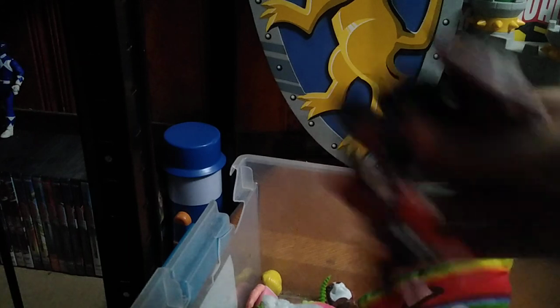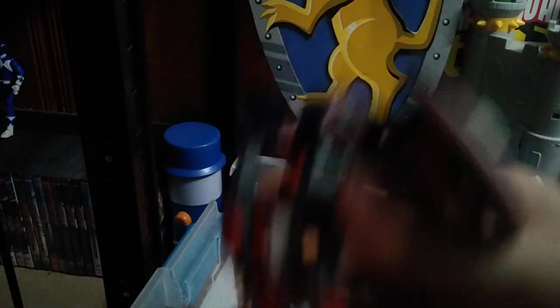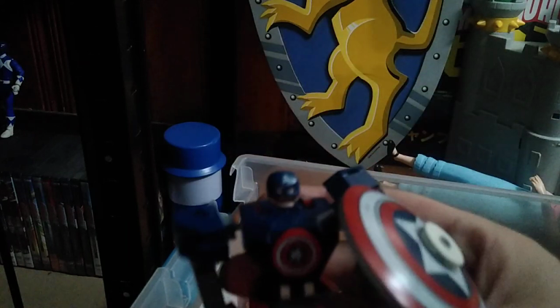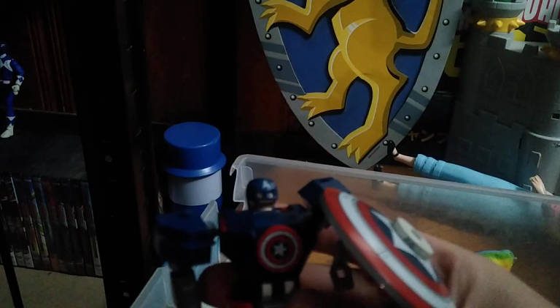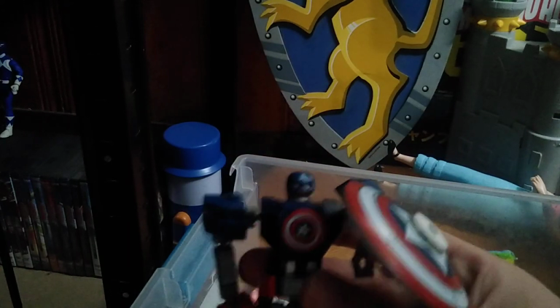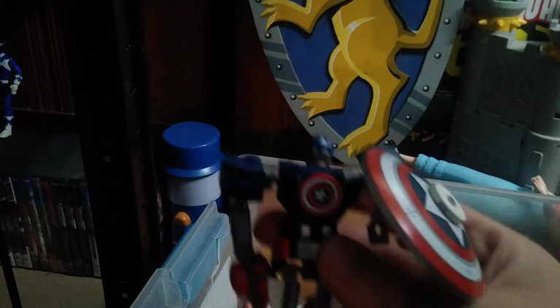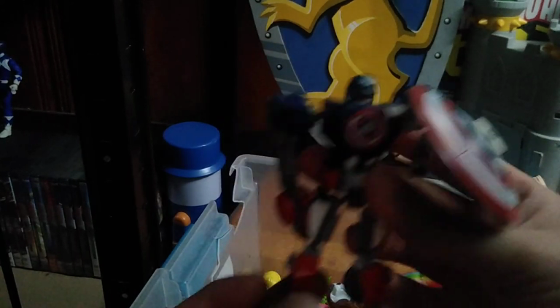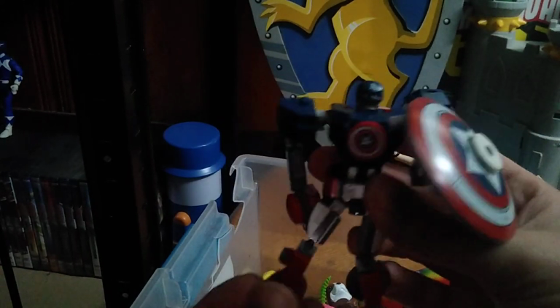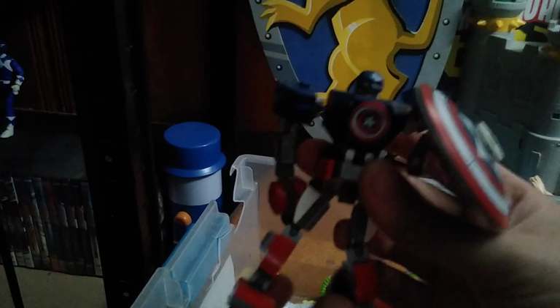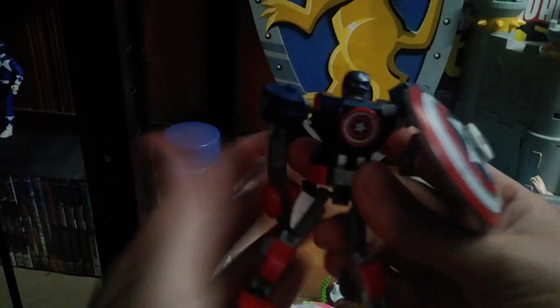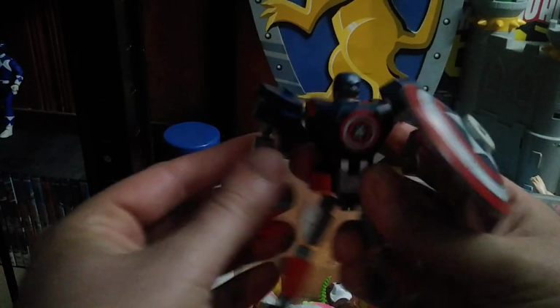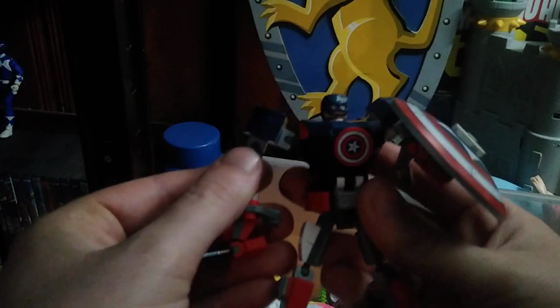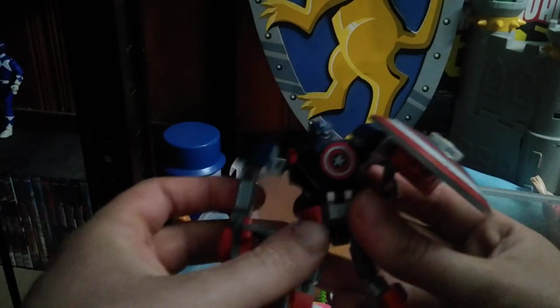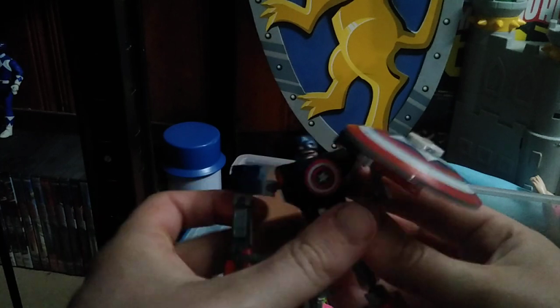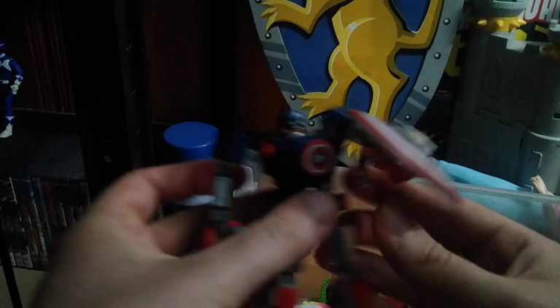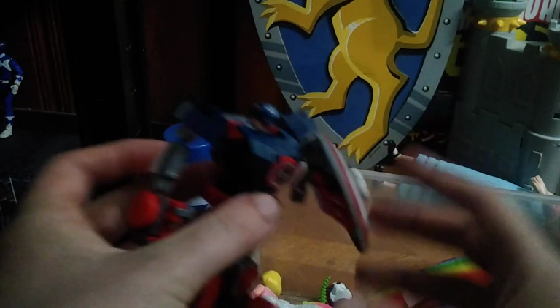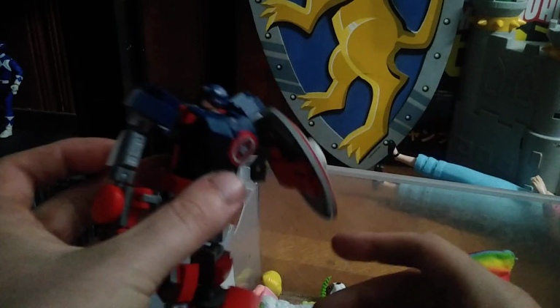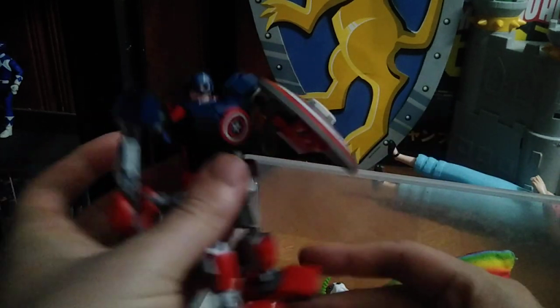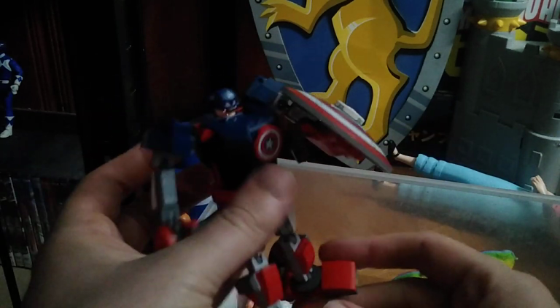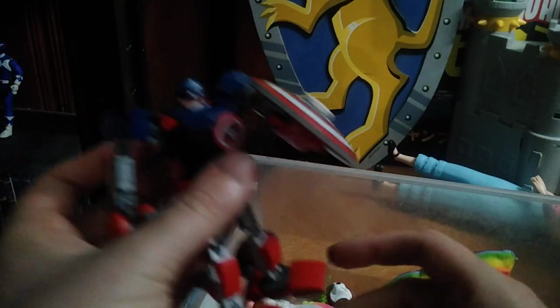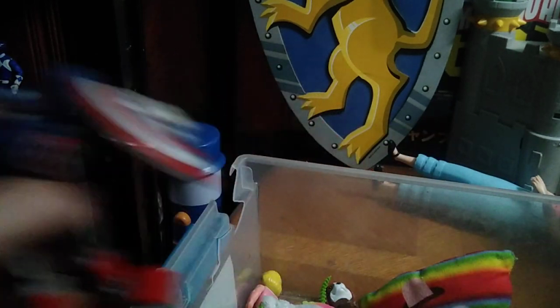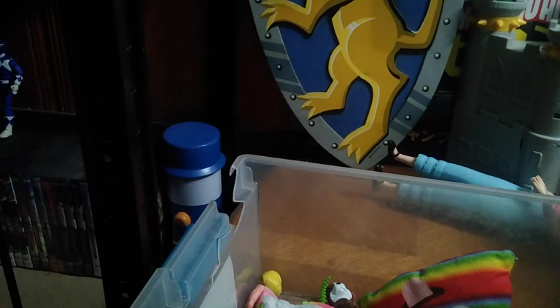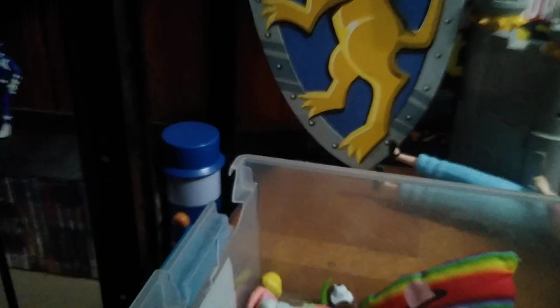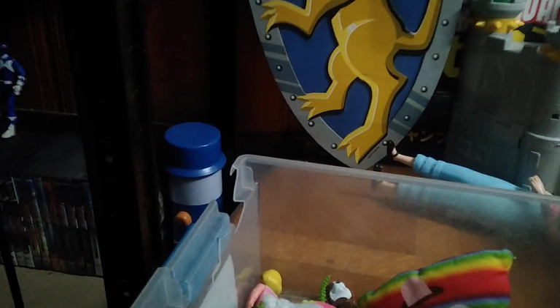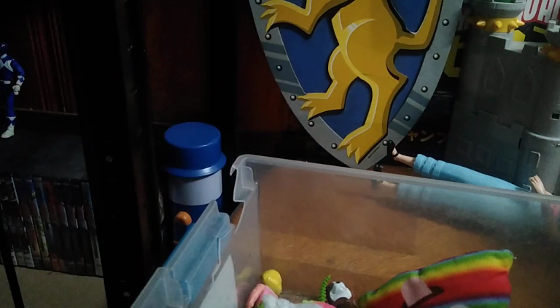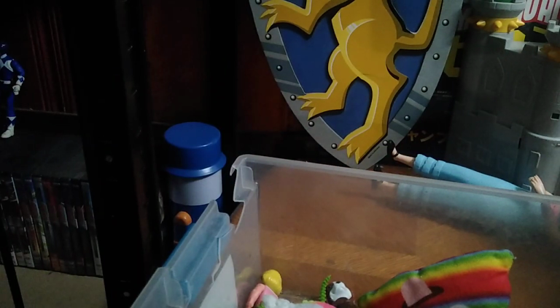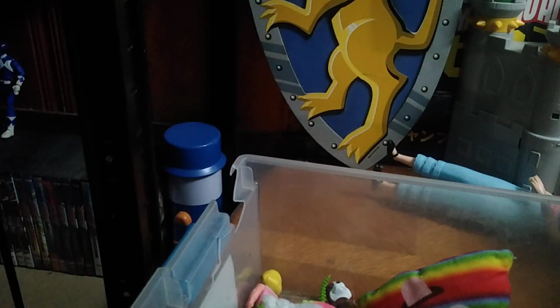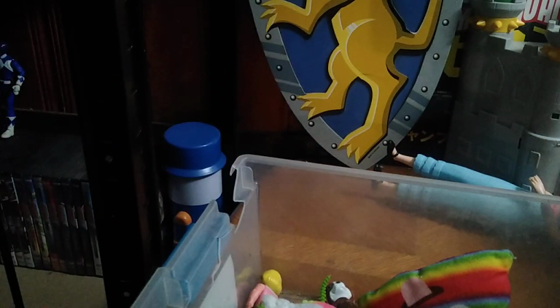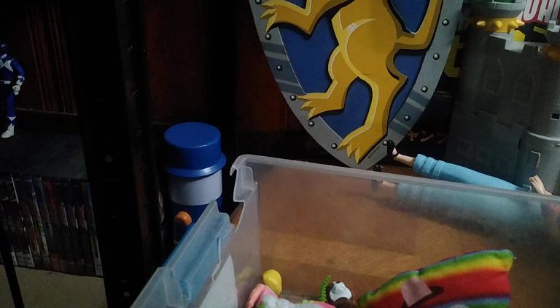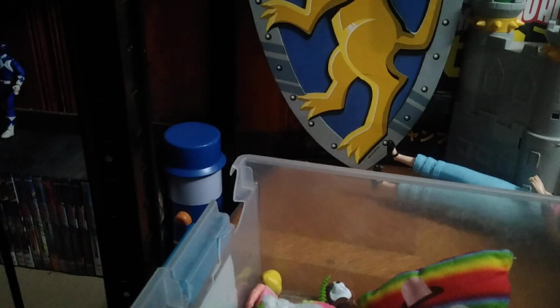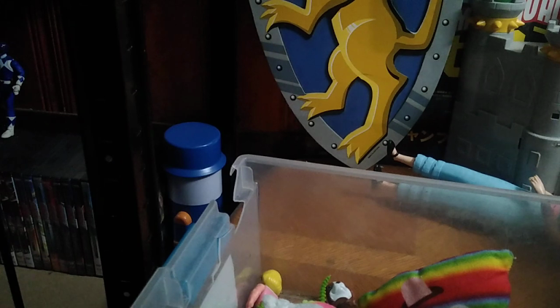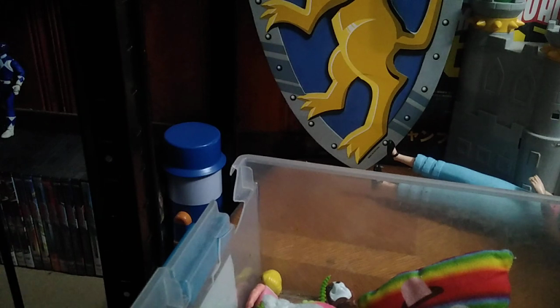We got this Captain America Lego mech — I finally got the complete wave three, so I'm going to be reviewing that too. It's on my review bucket list.